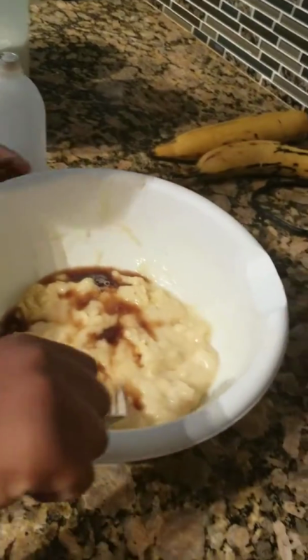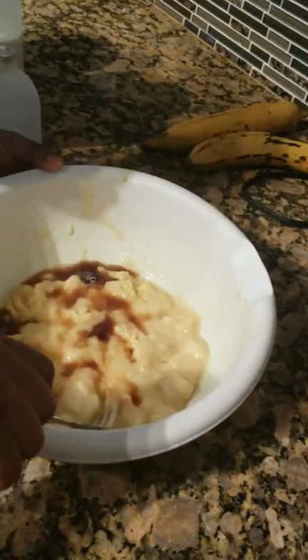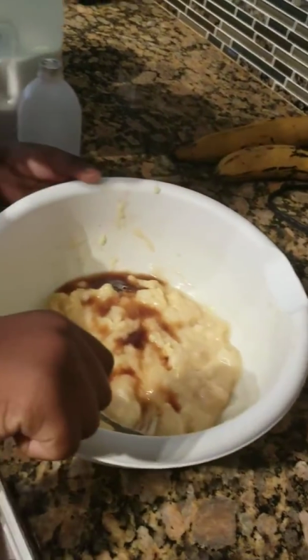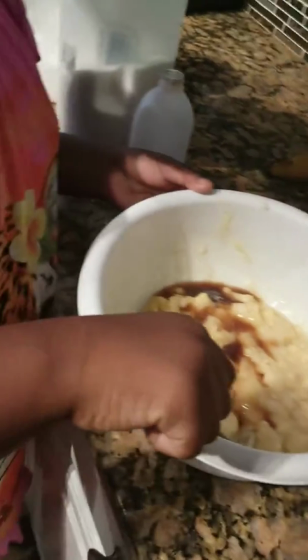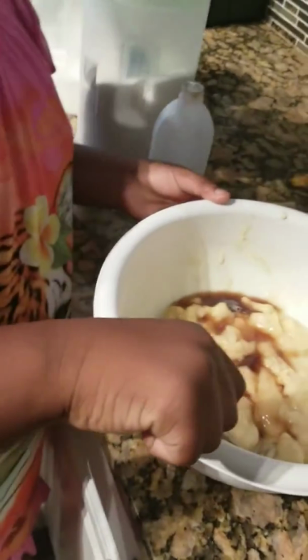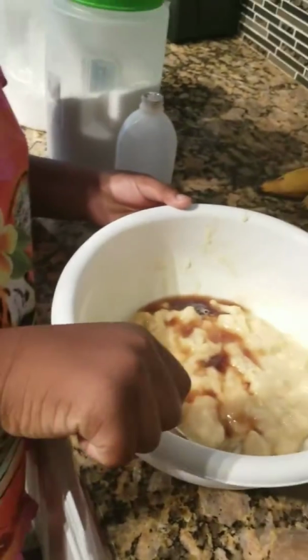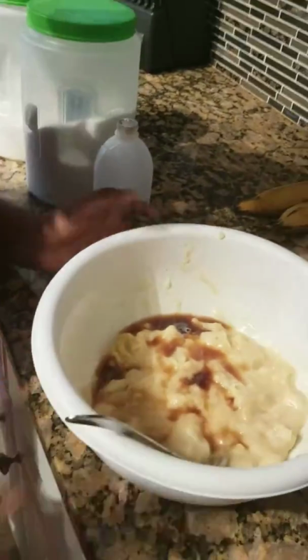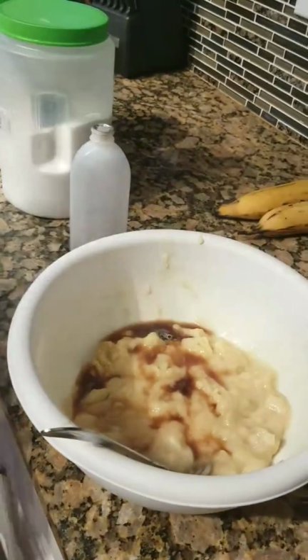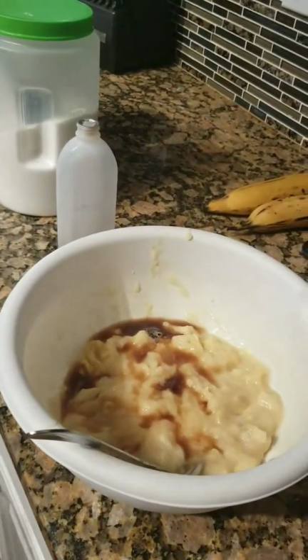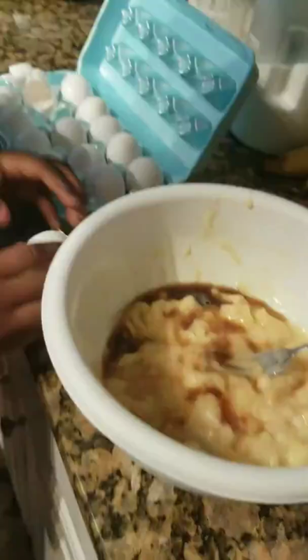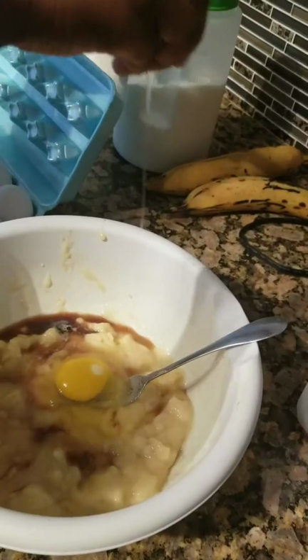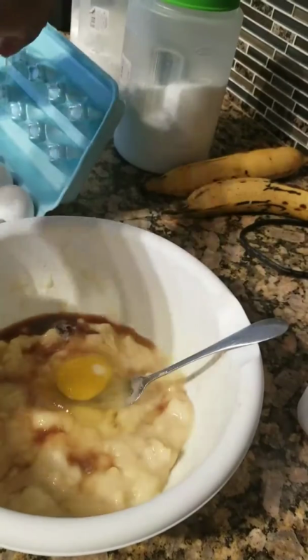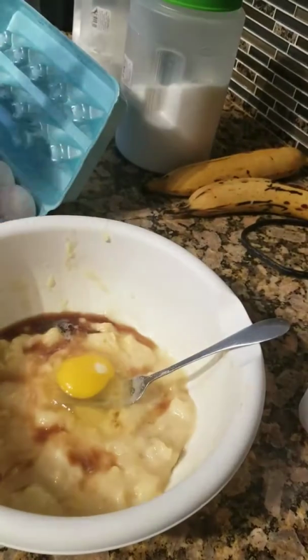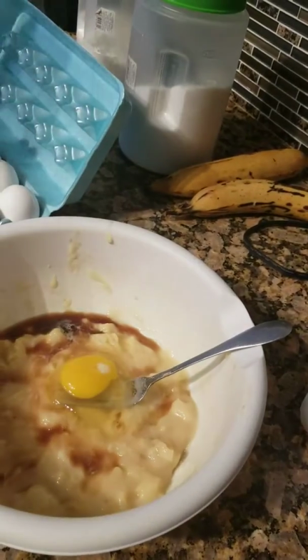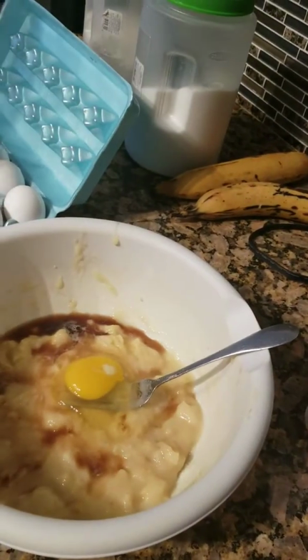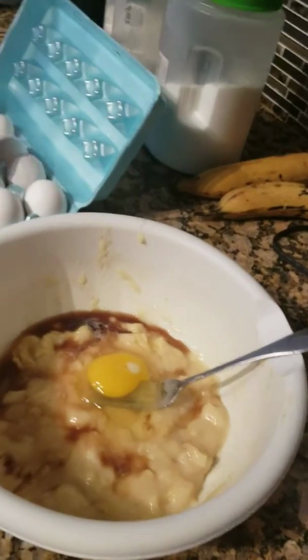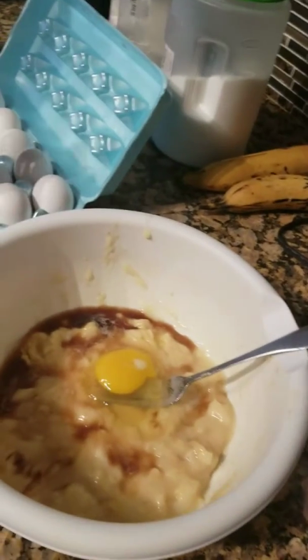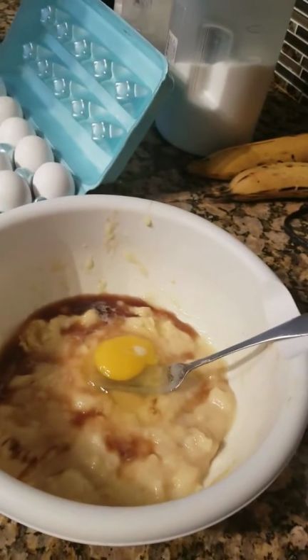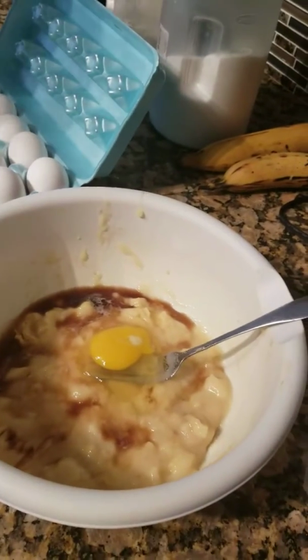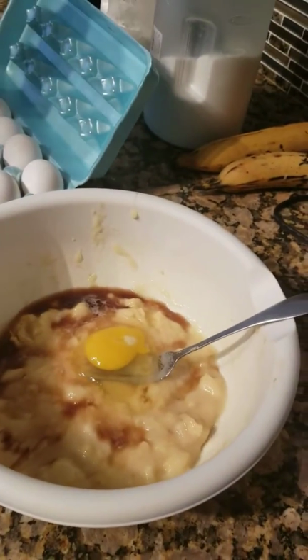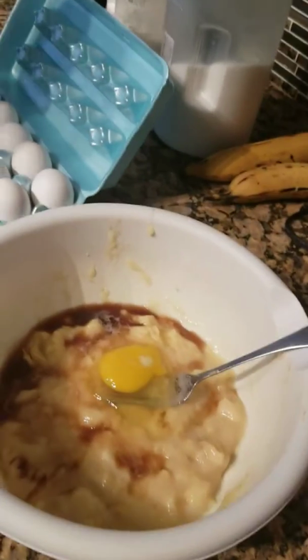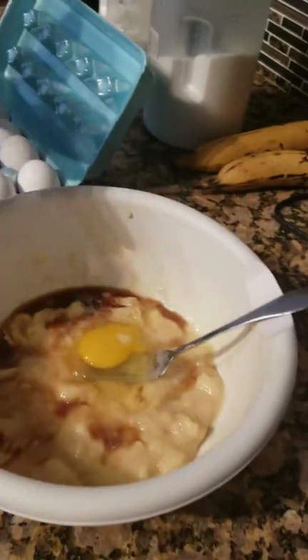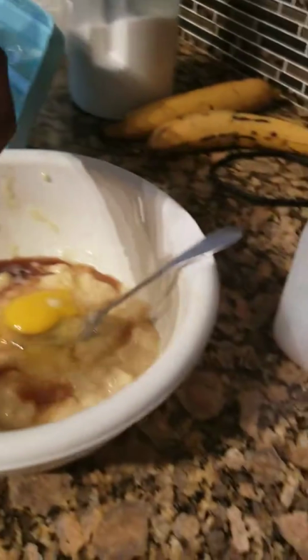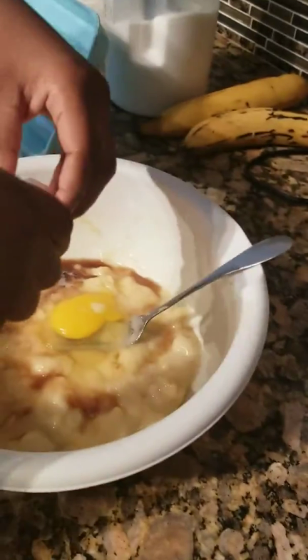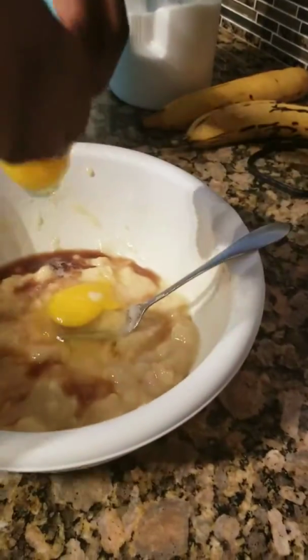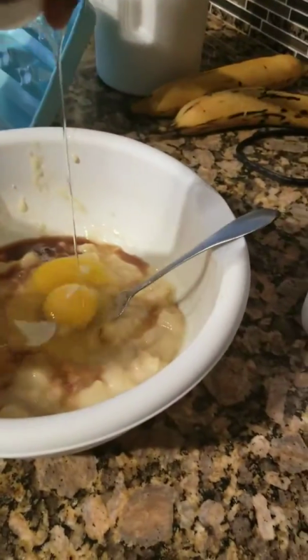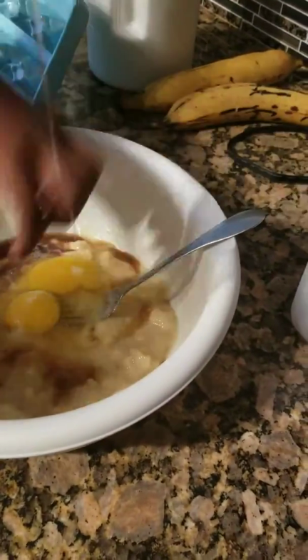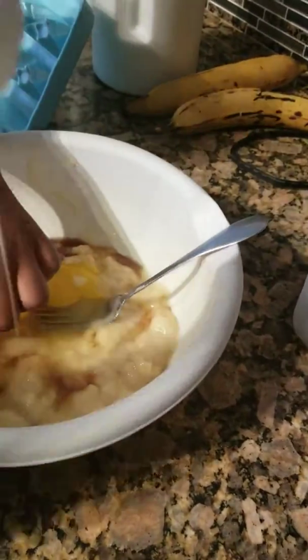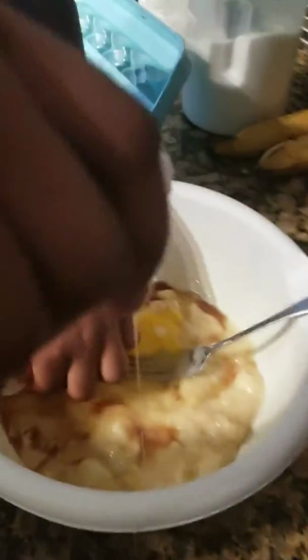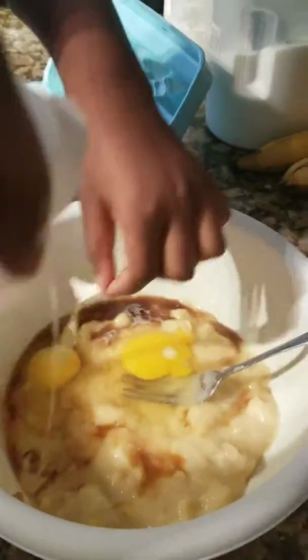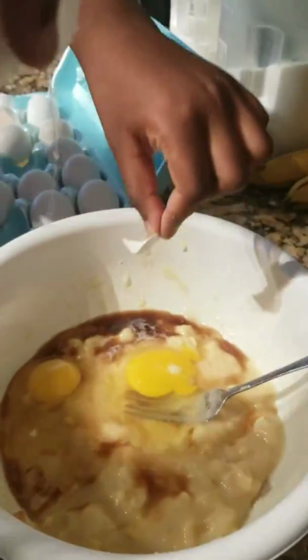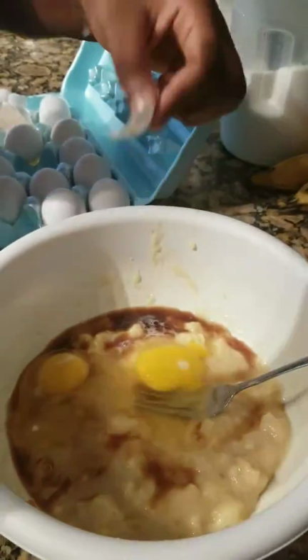Try to mix it. Put it in the egg. We add eggs because the egg makes them soft and nice, not hard. Don't add the eggshell like Jordan.